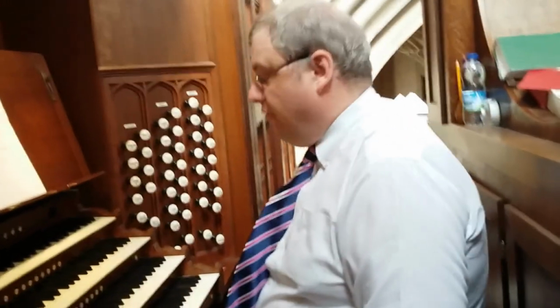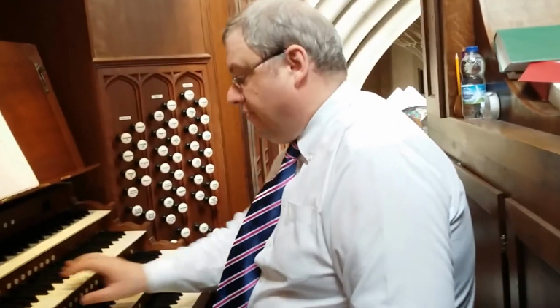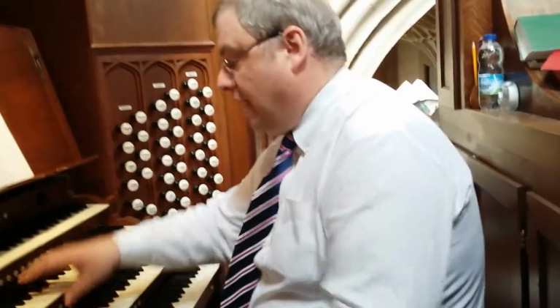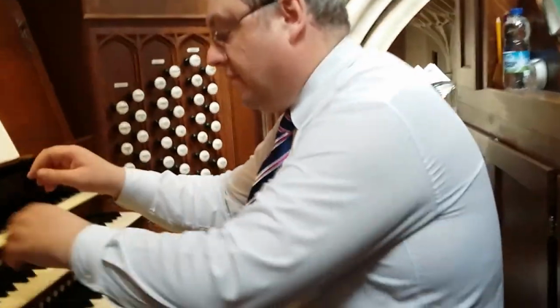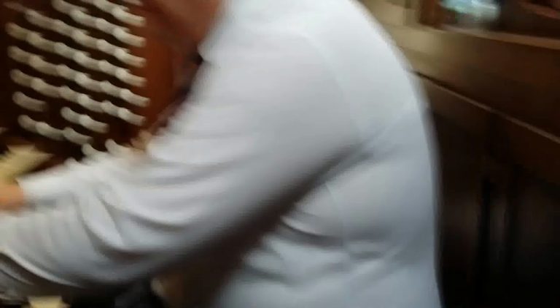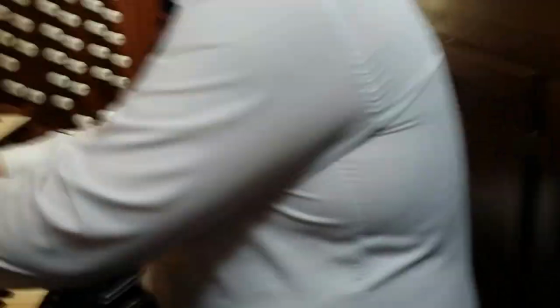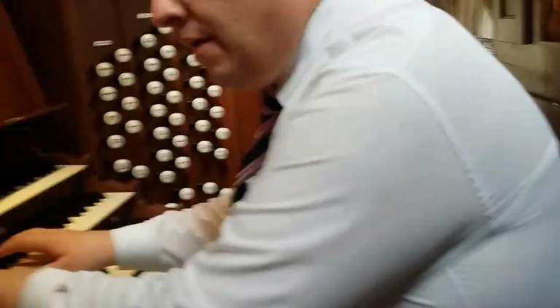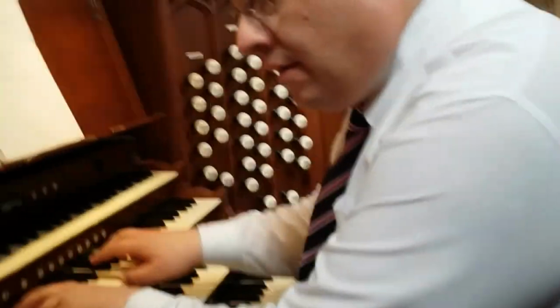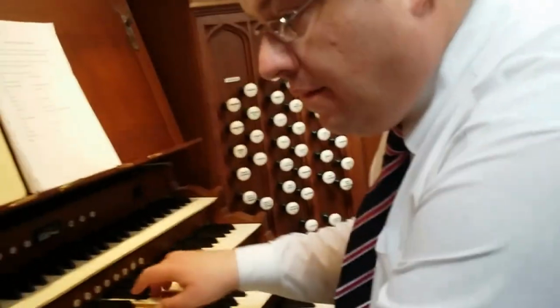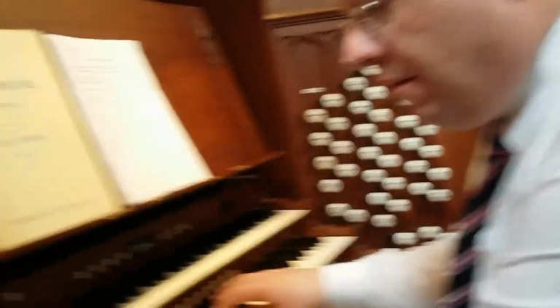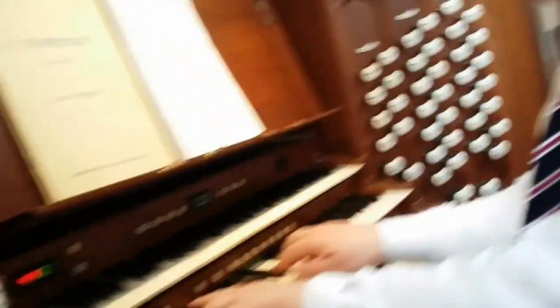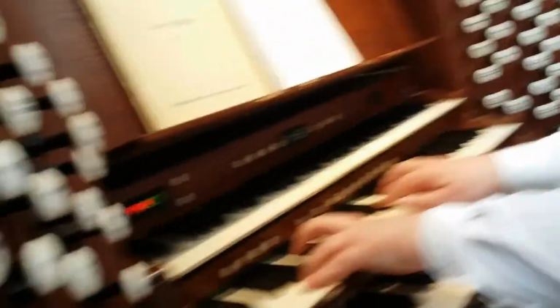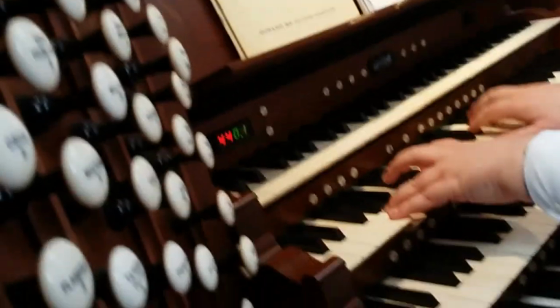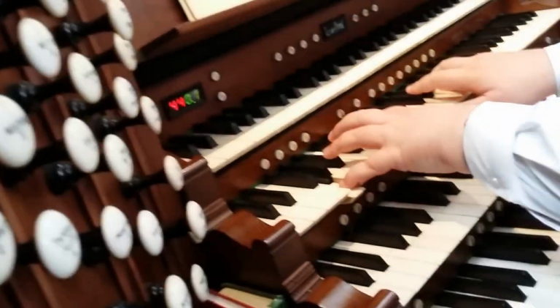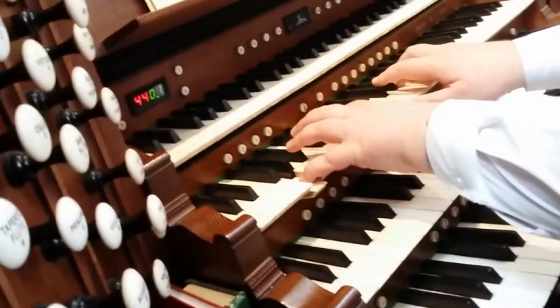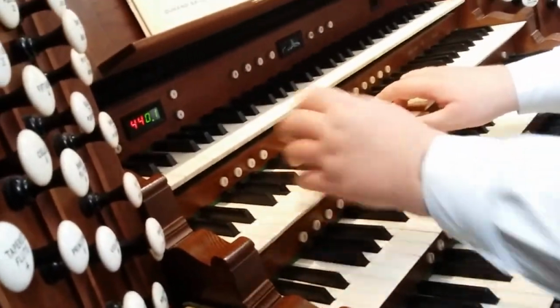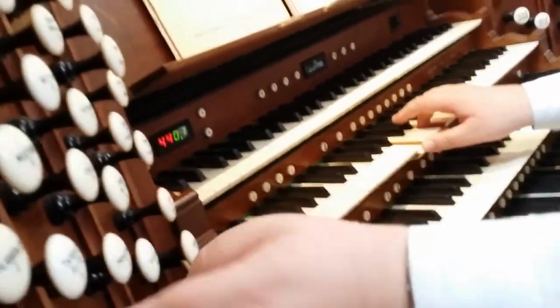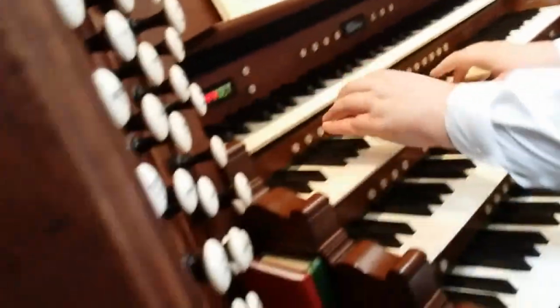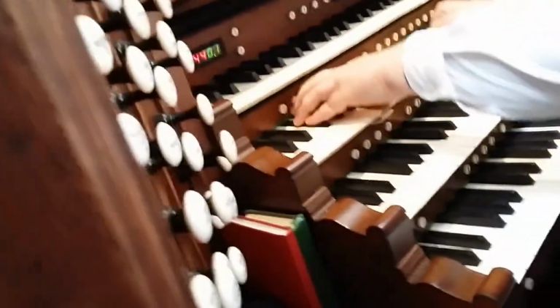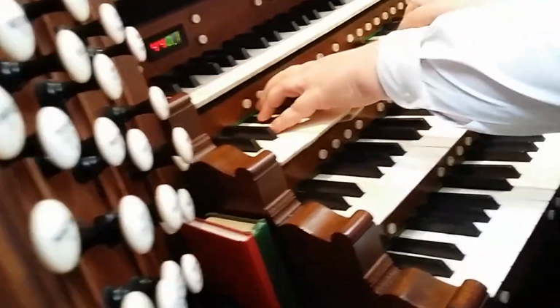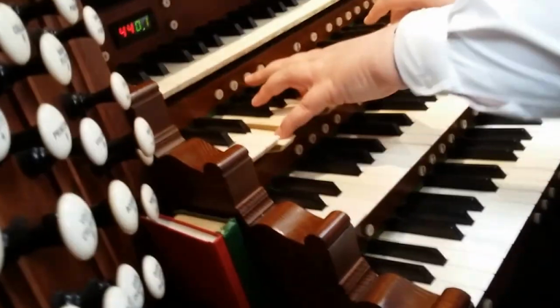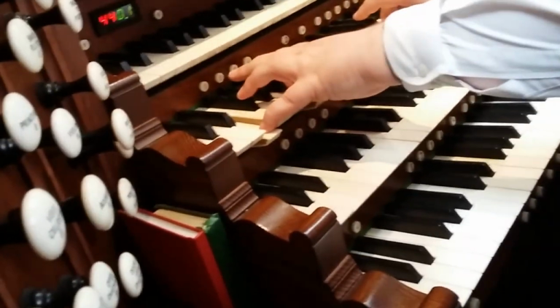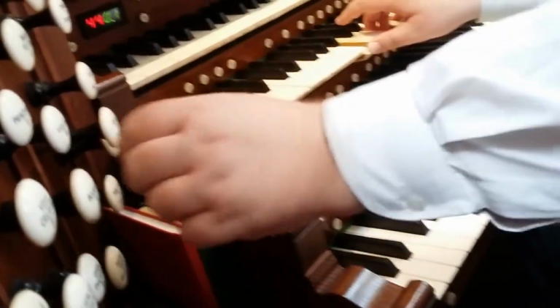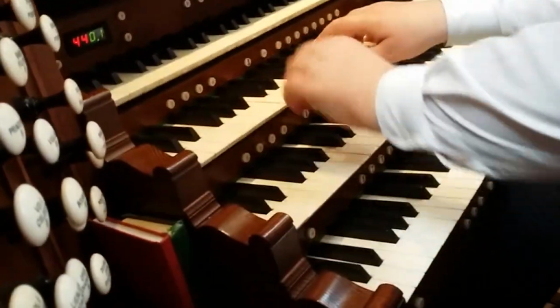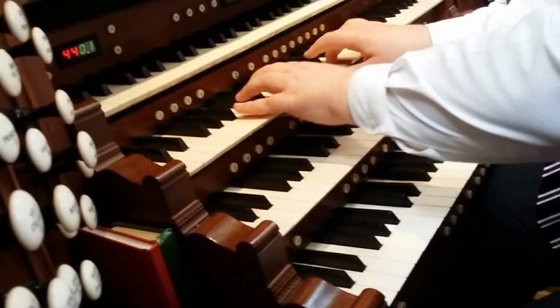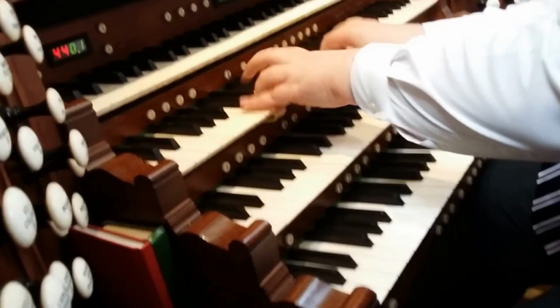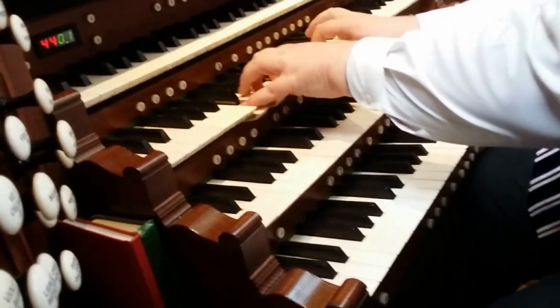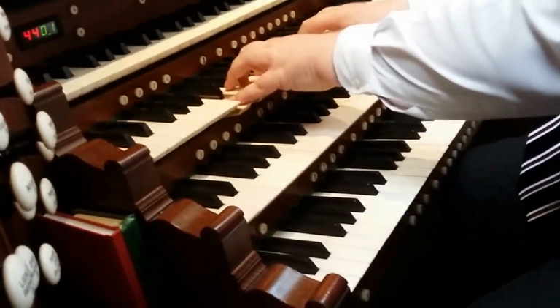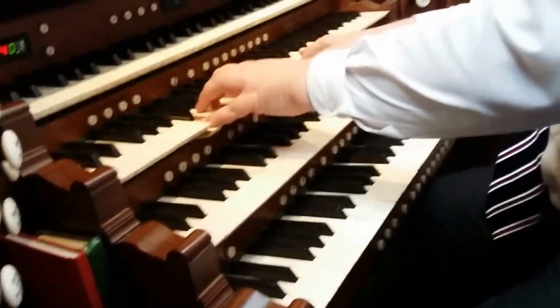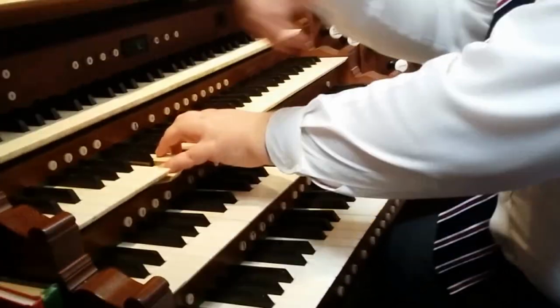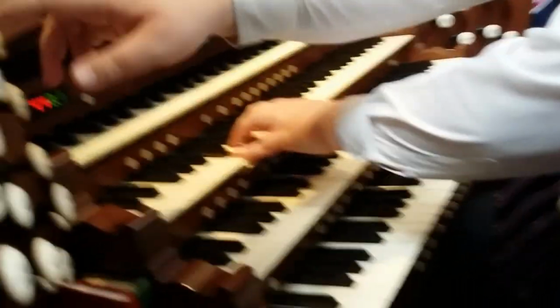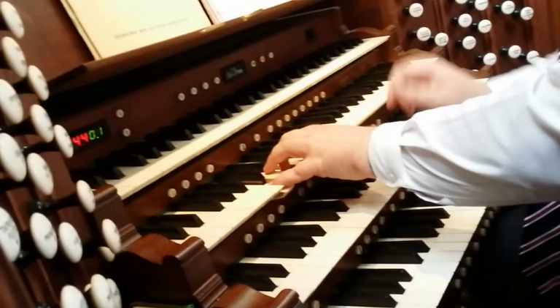If we build up from the quietness of strings — now the Celeste to that, a very wide-scale Celeste and strings. Same with the pedal.